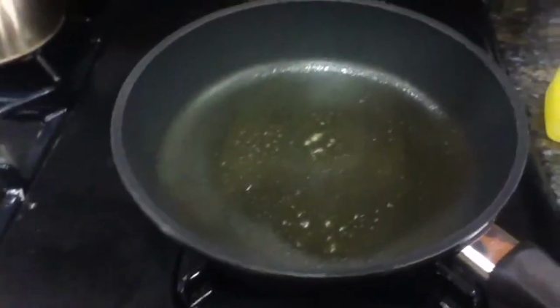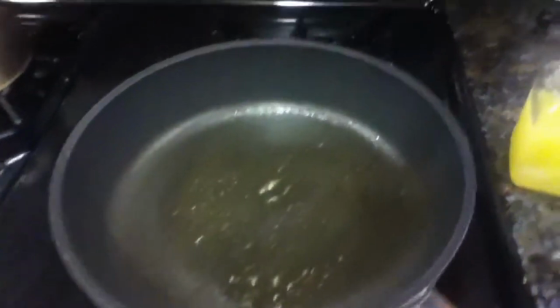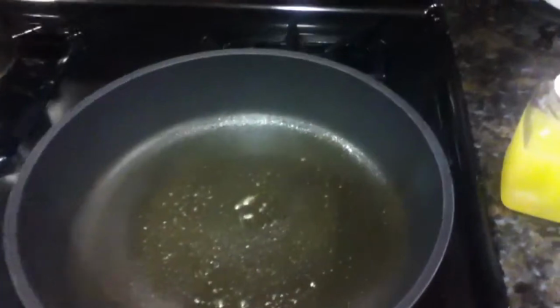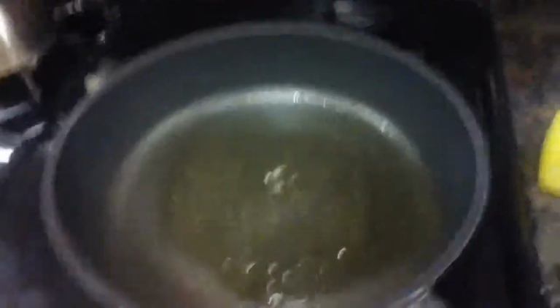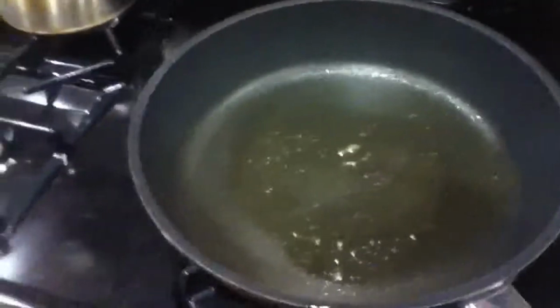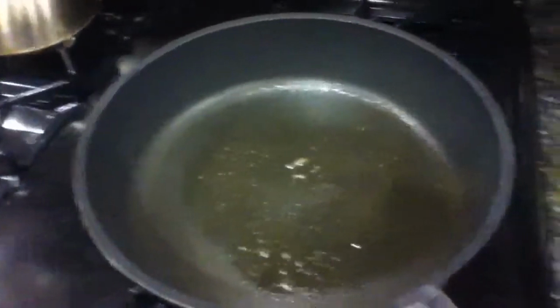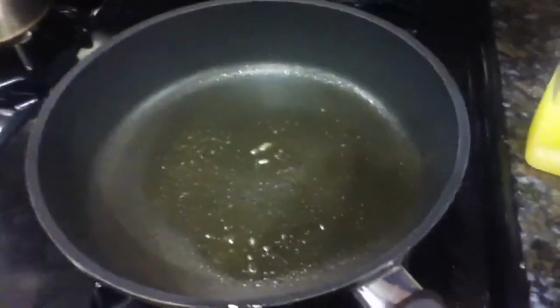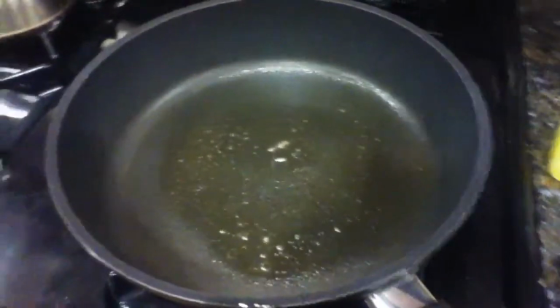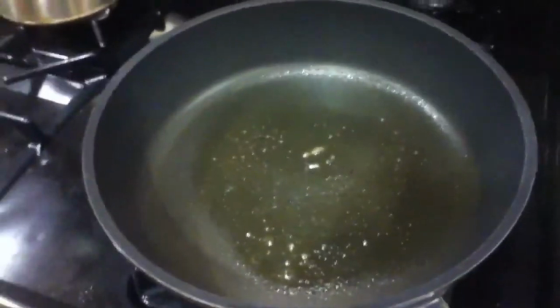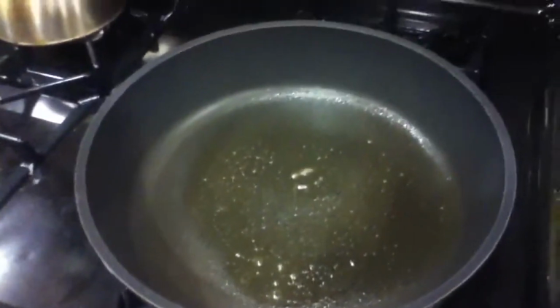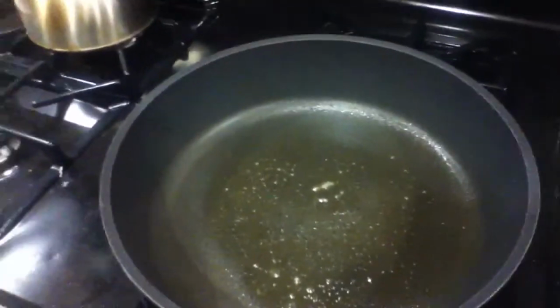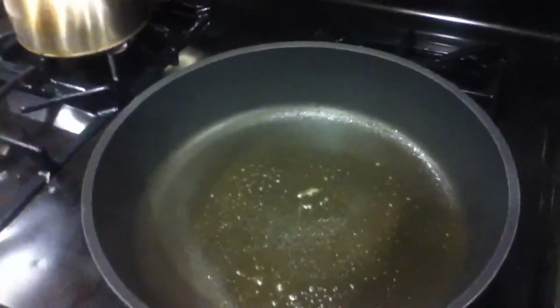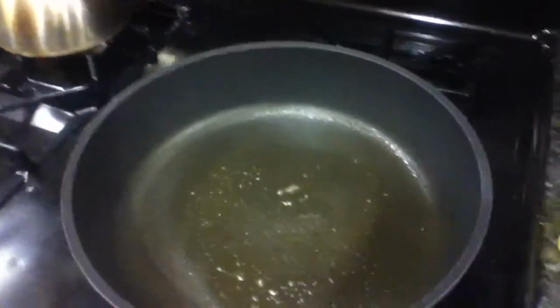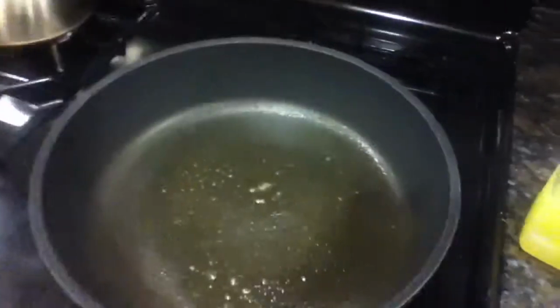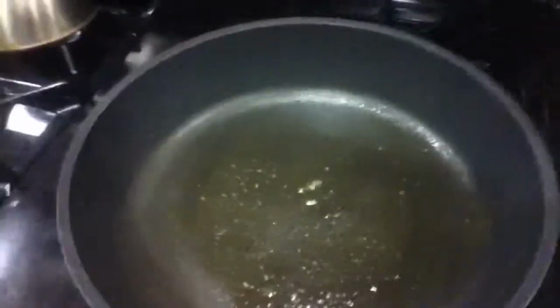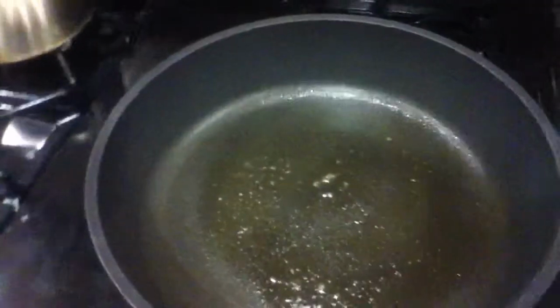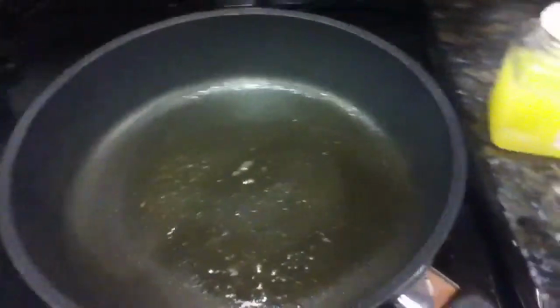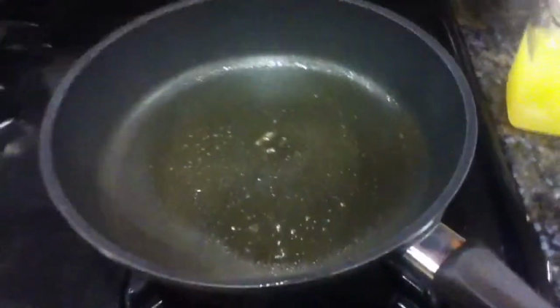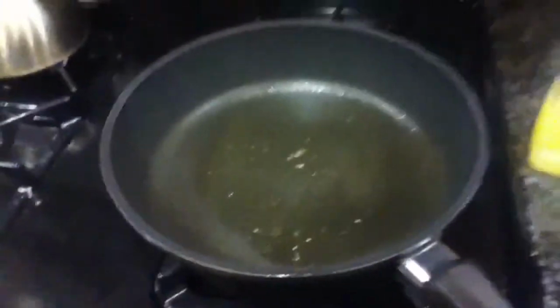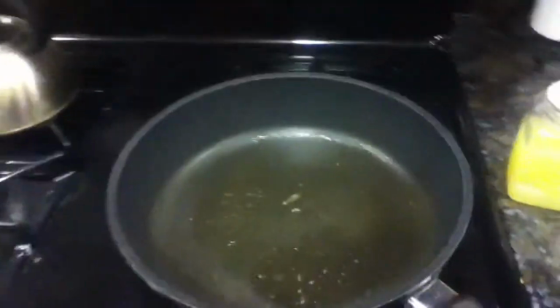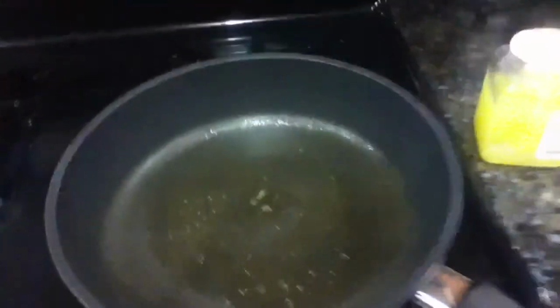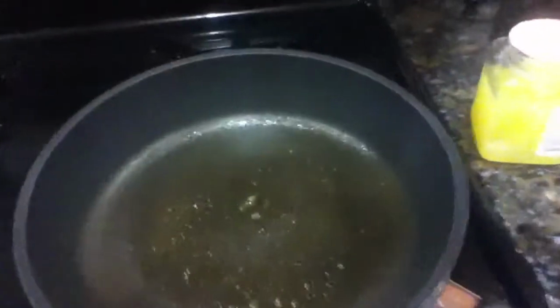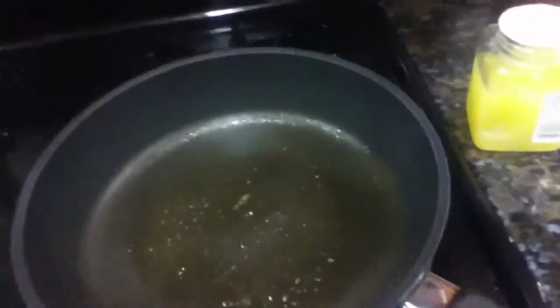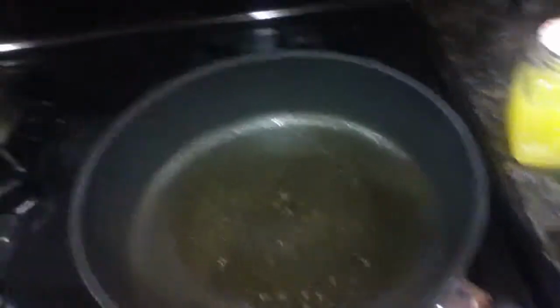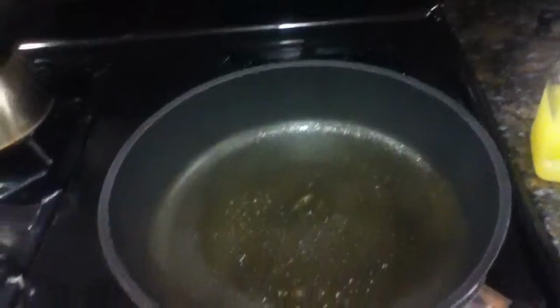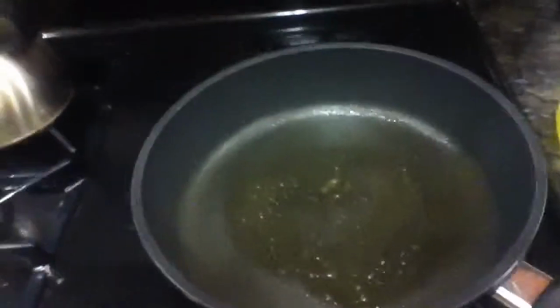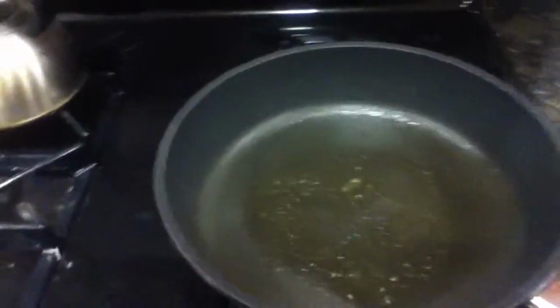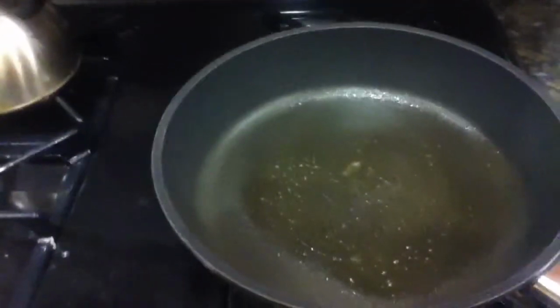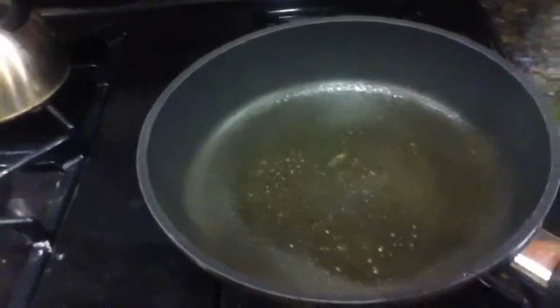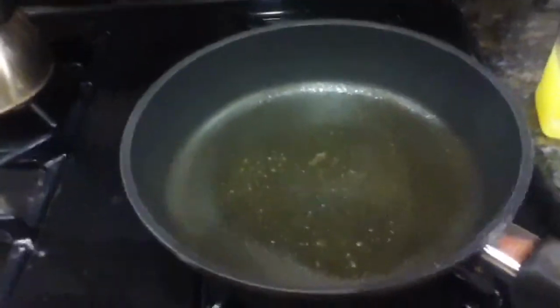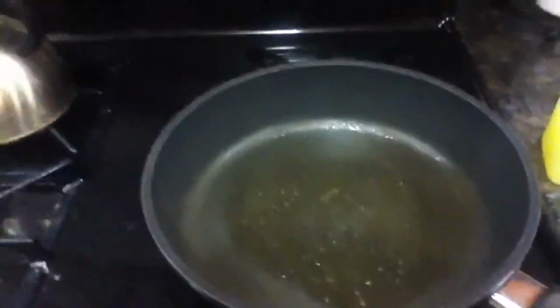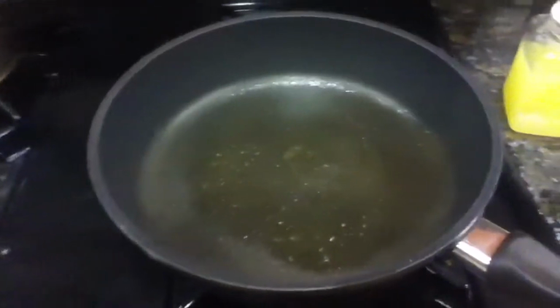Waiting for it to heat up. I'm actually going to put this stuff onto a bagel — so, a bacon, egg, and cheese bagel sandwich. How elaborate.